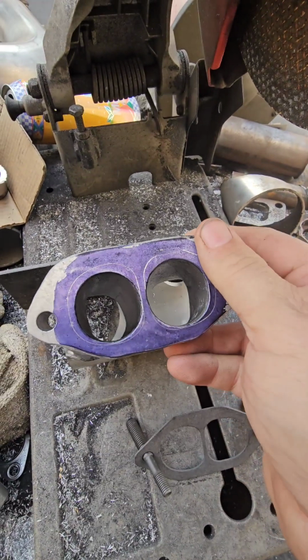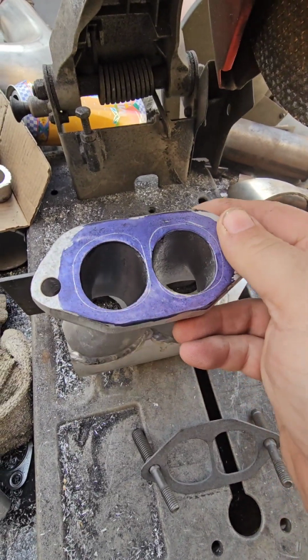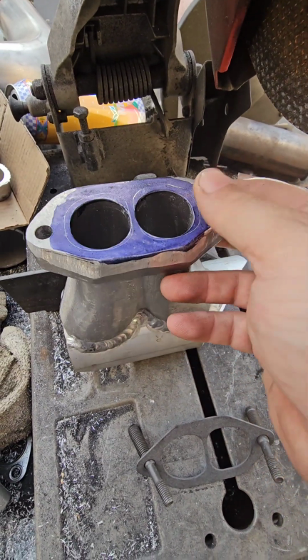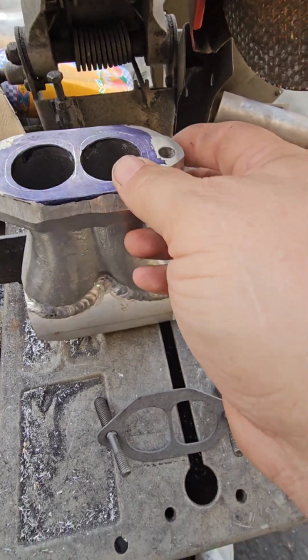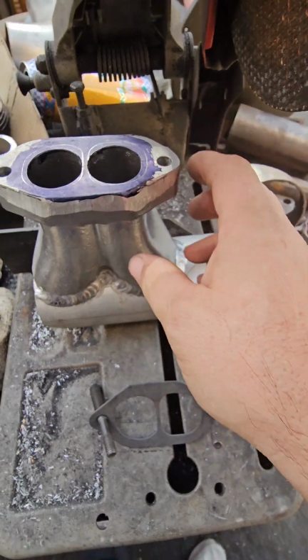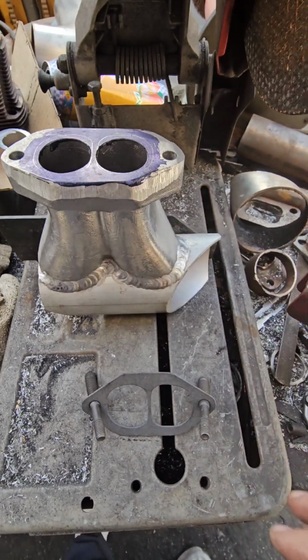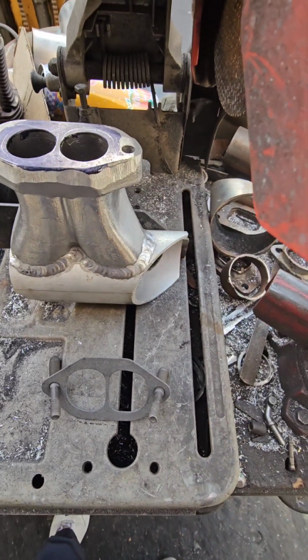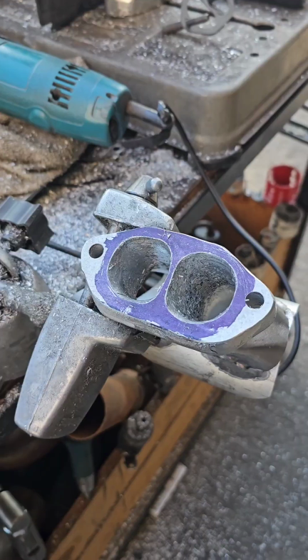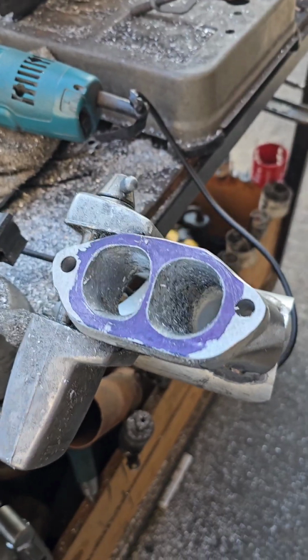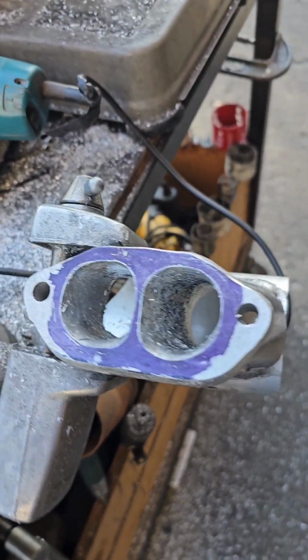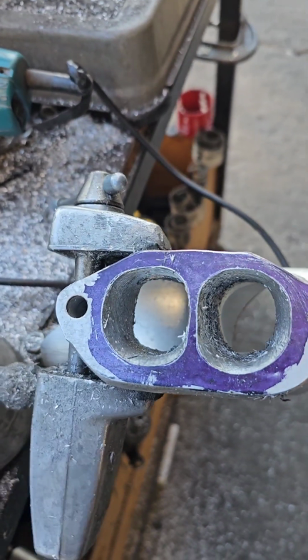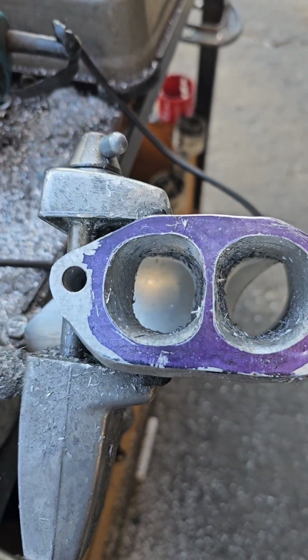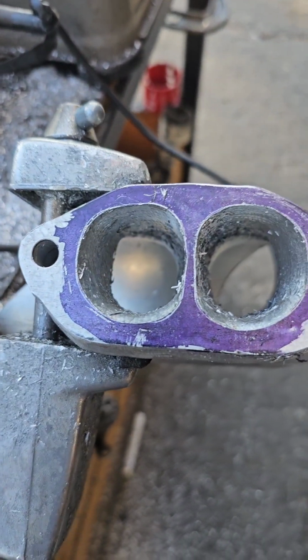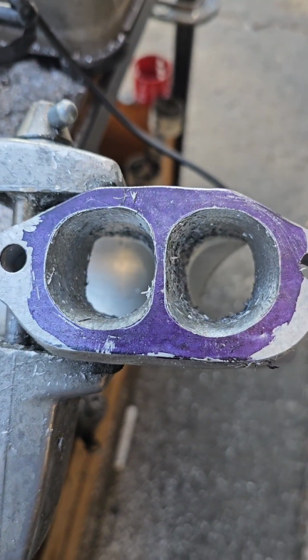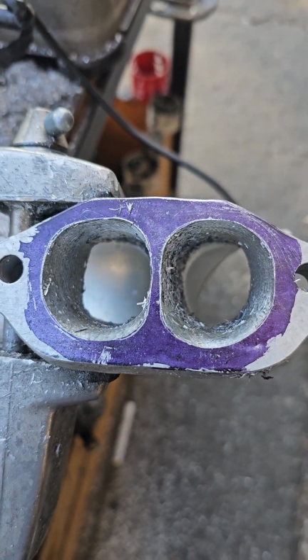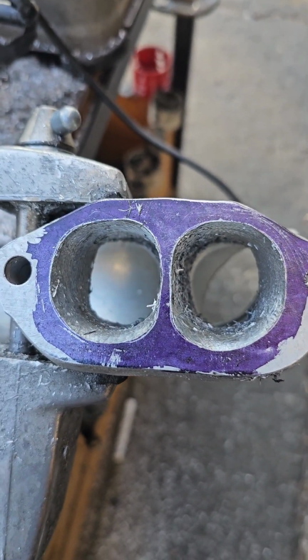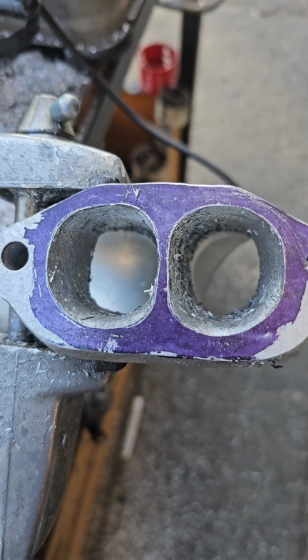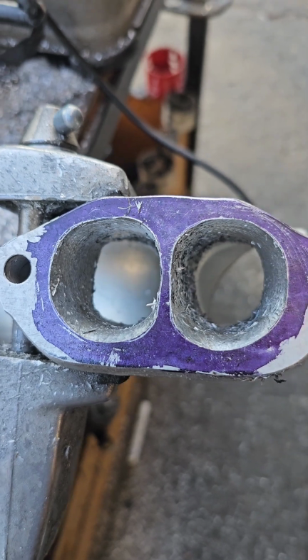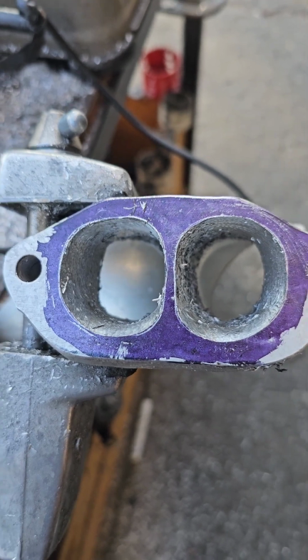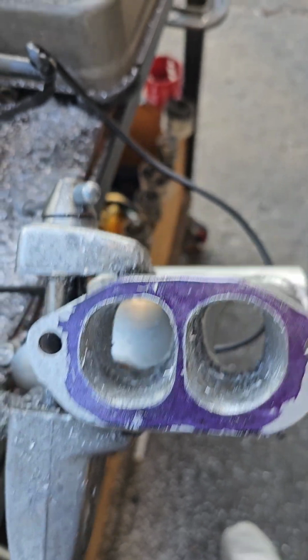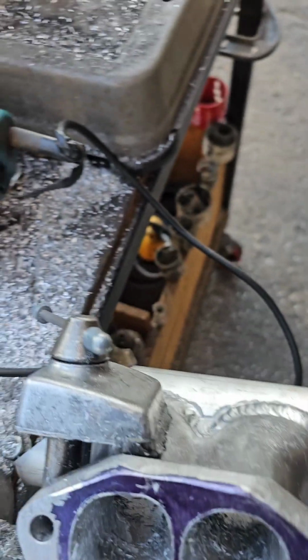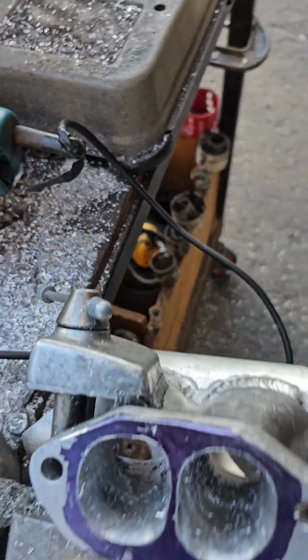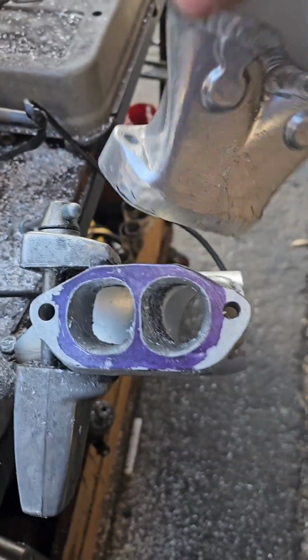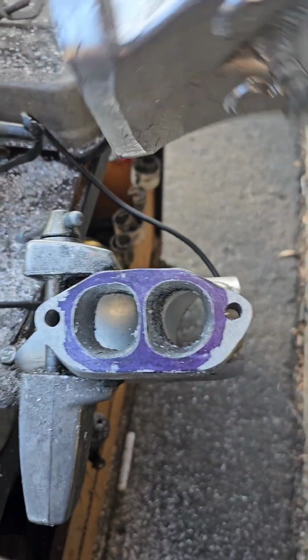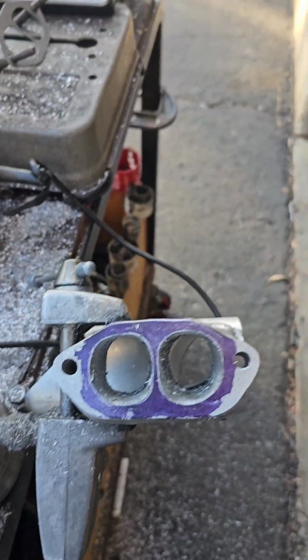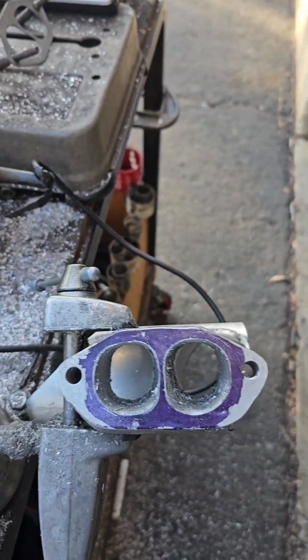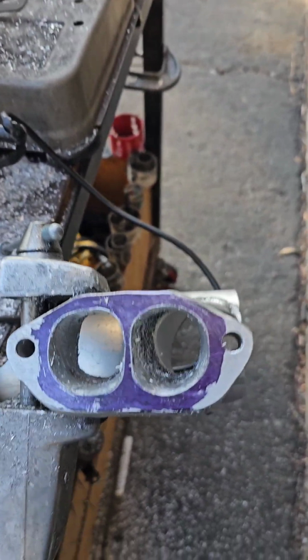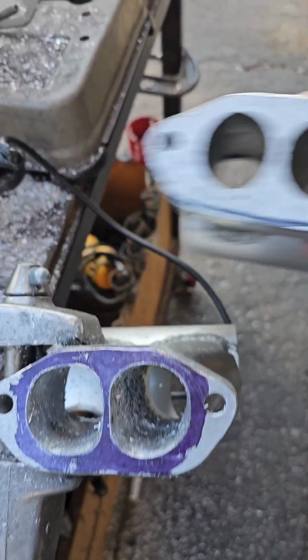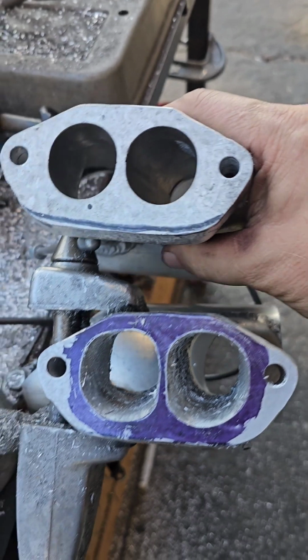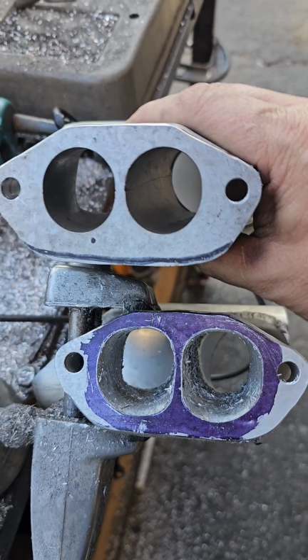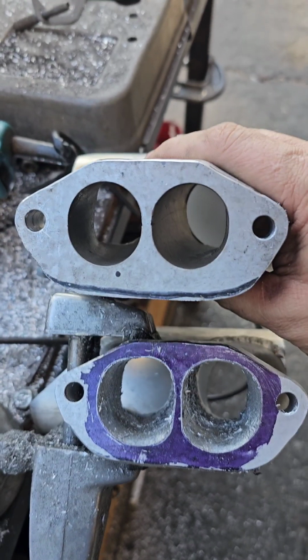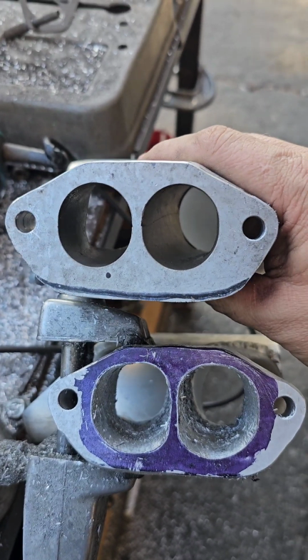All right, let's get her done. Okay, there you go. Ported, but not blended yet — so that's just with the porting bit. Before and after.